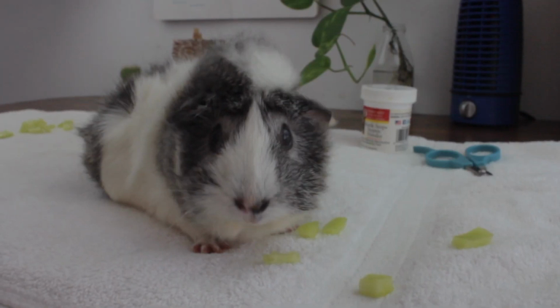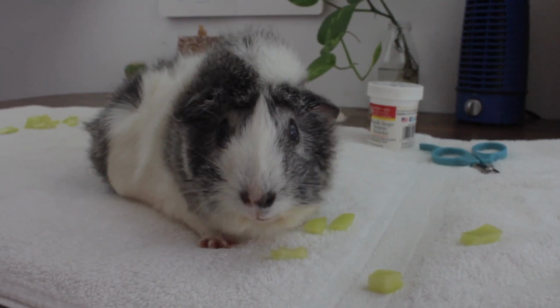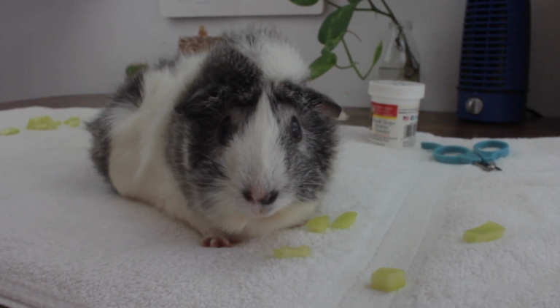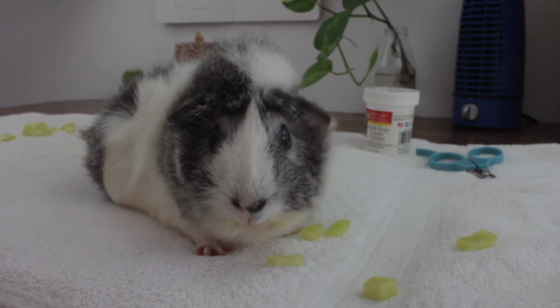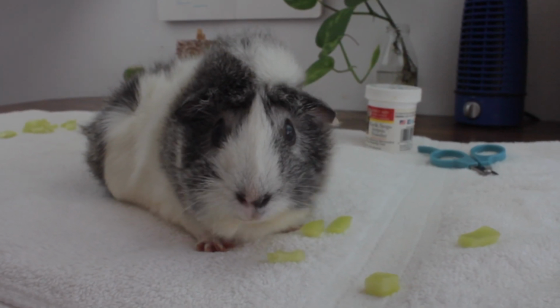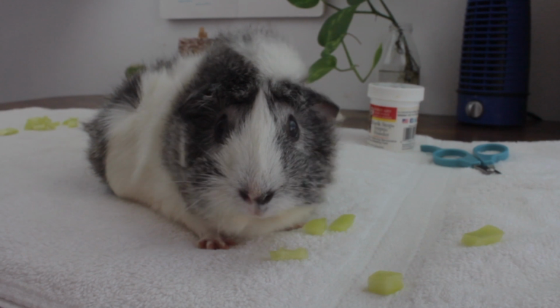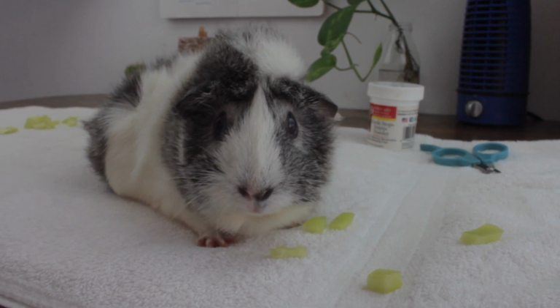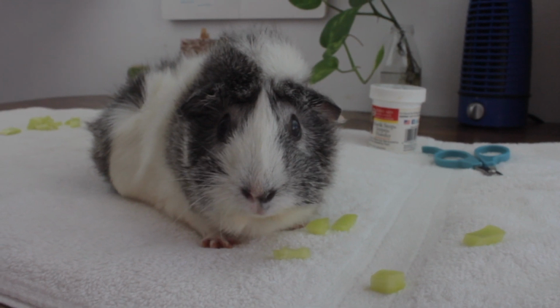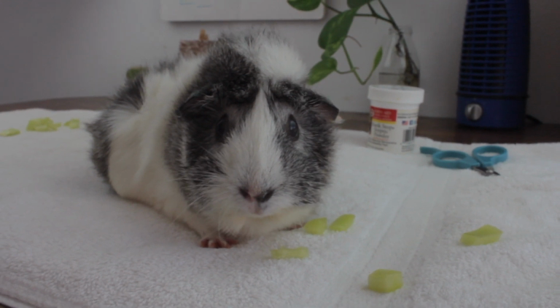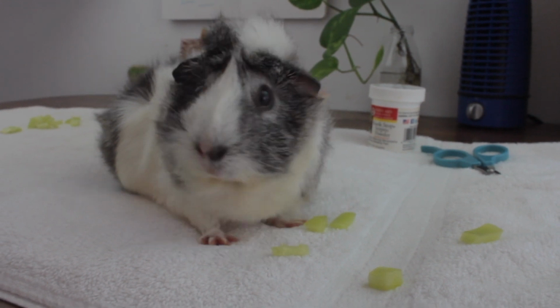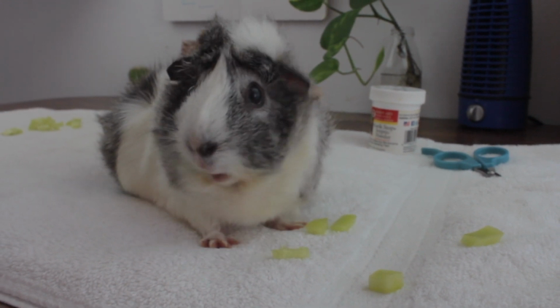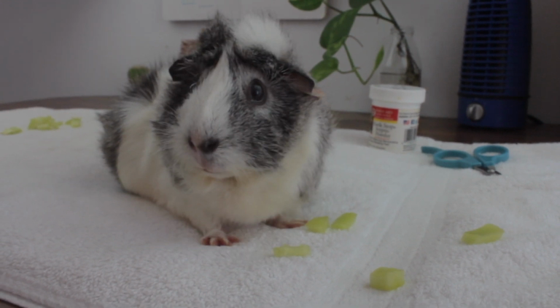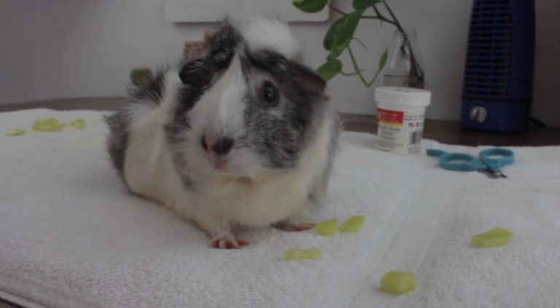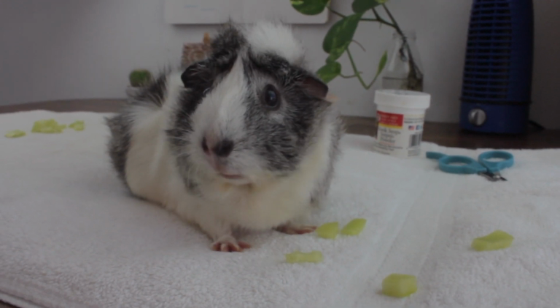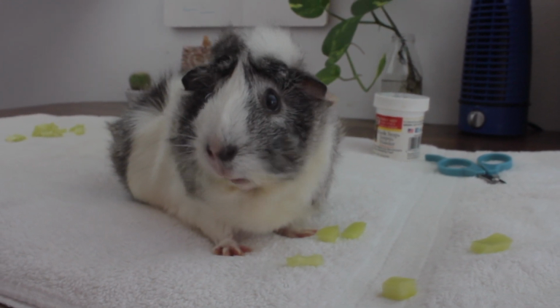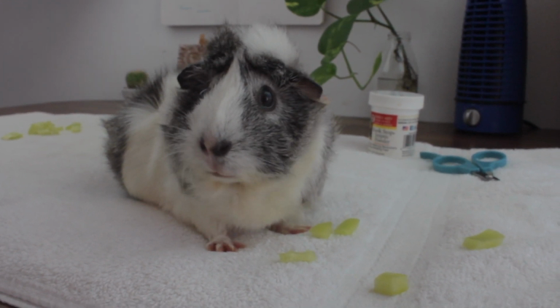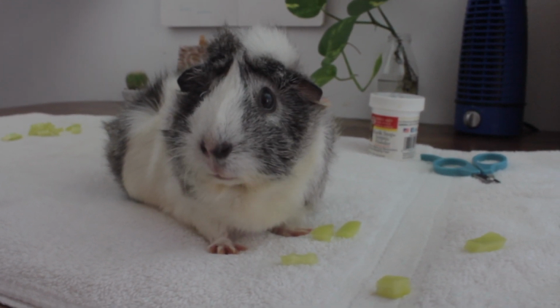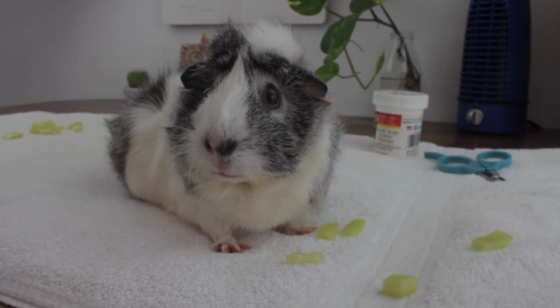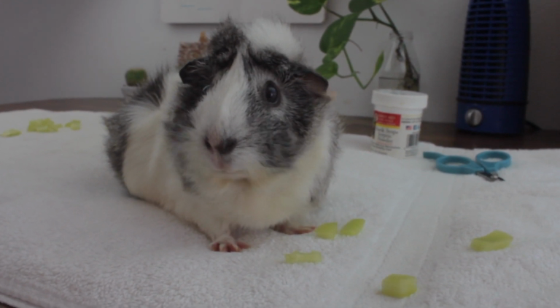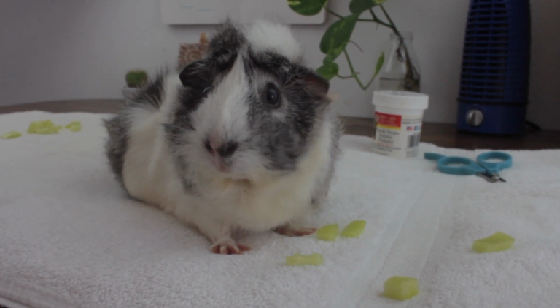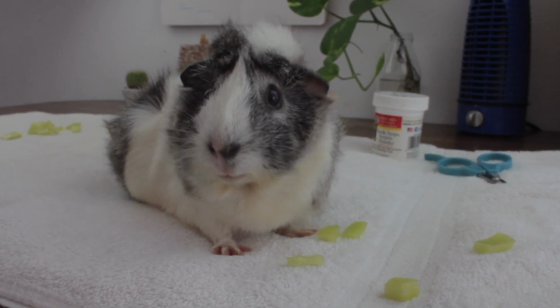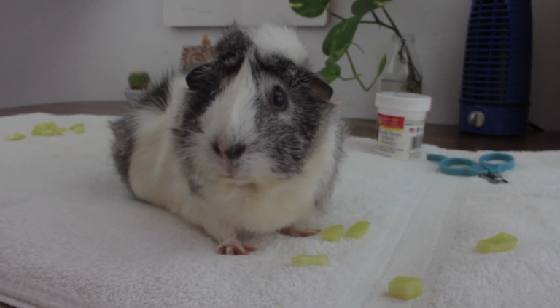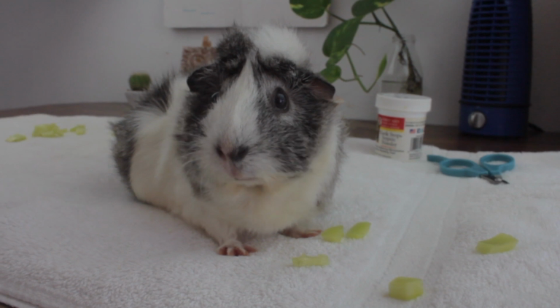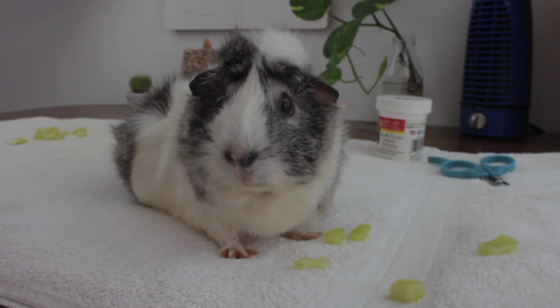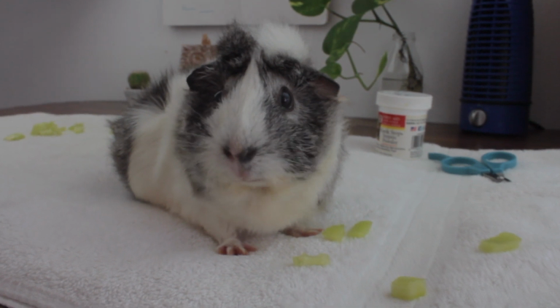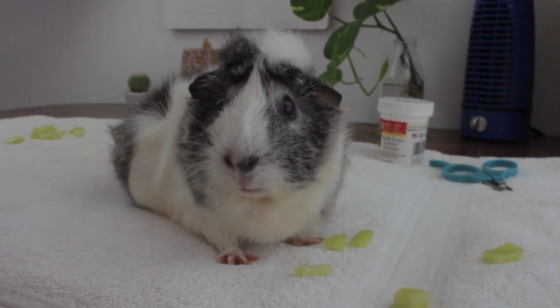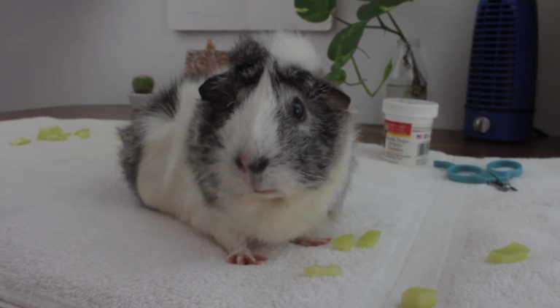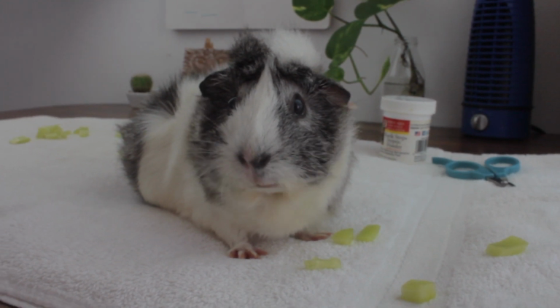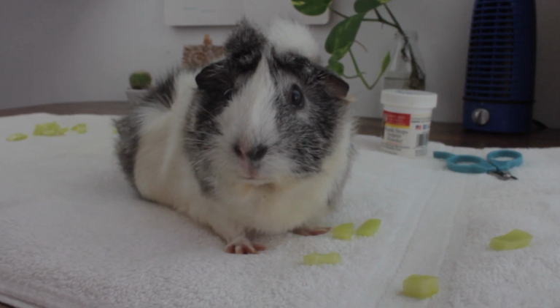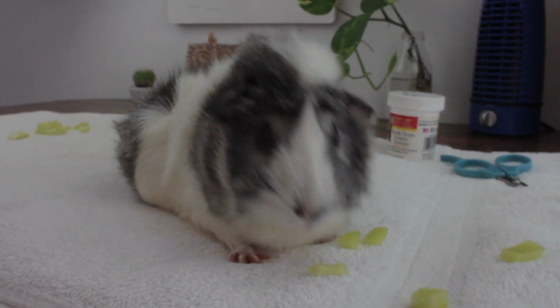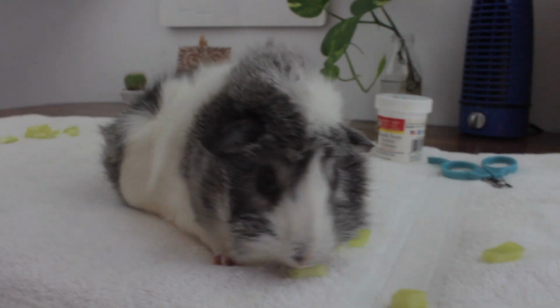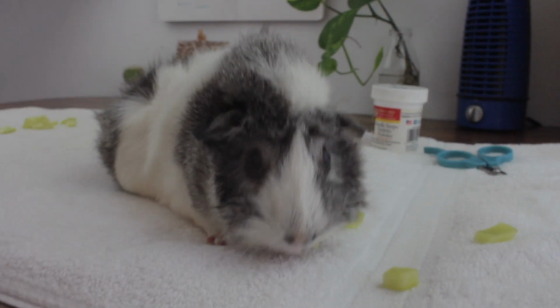After we are officially done with the session, she feels more relaxed and comfortable and goes for the treats. This was definitely a nice nail trim session with a very nice guinea pig.